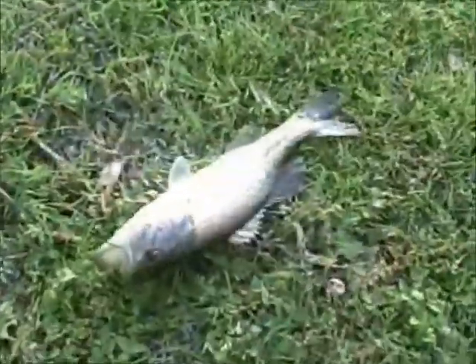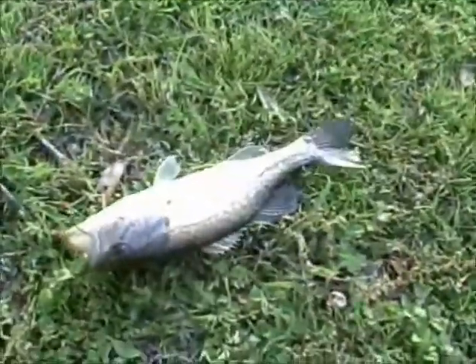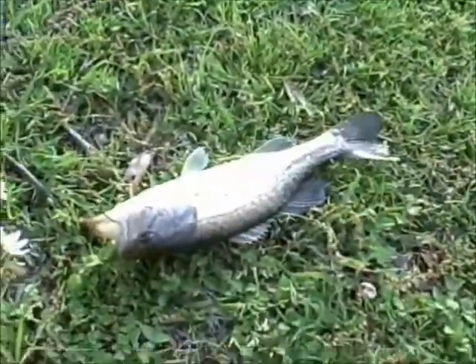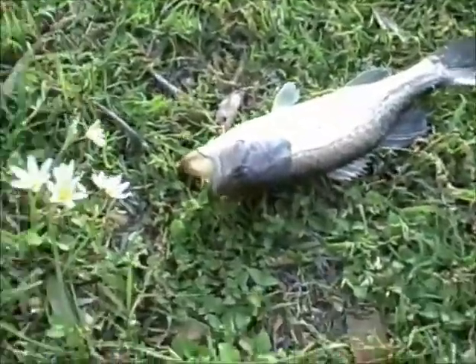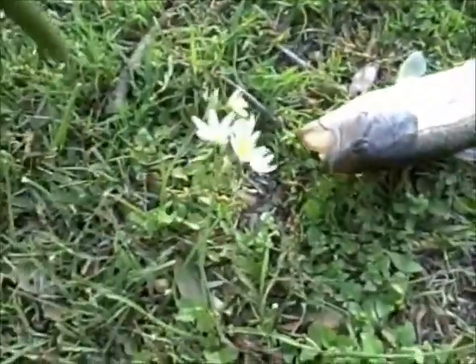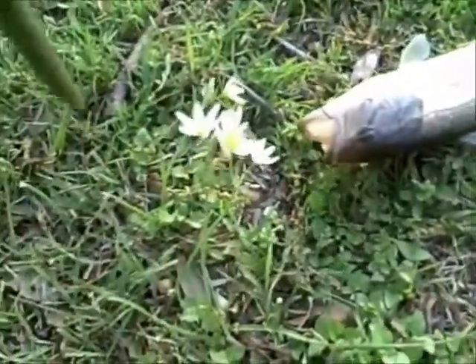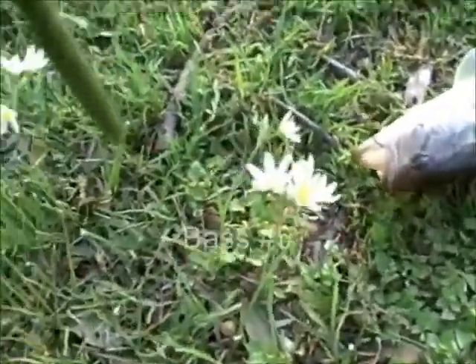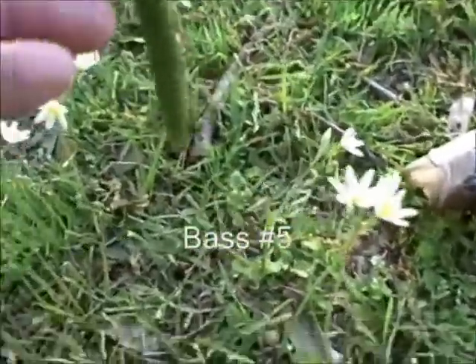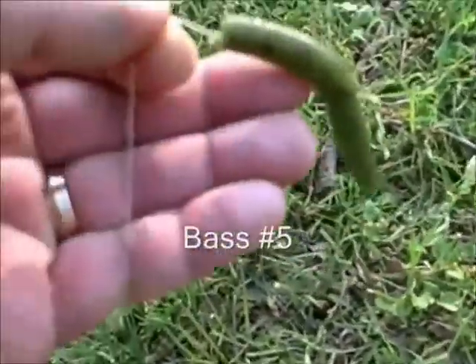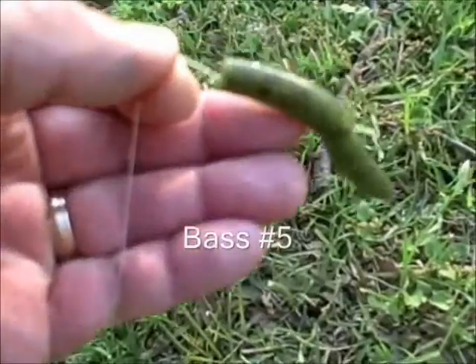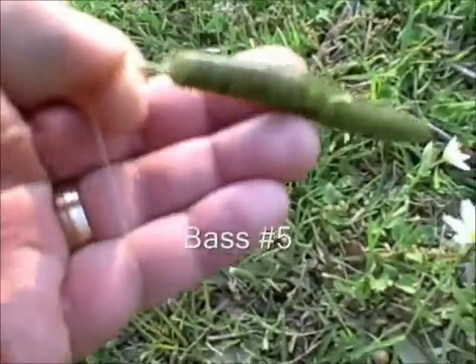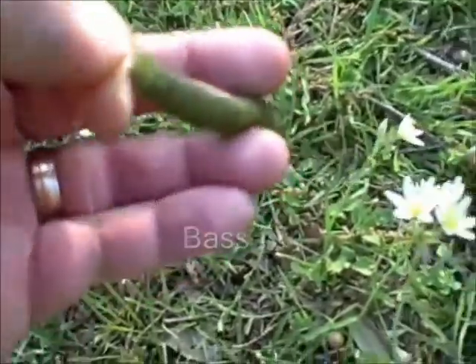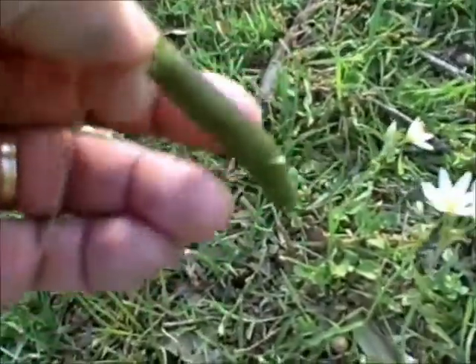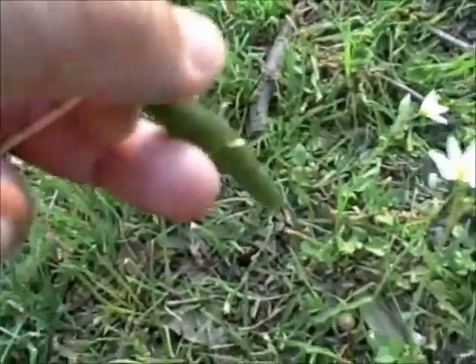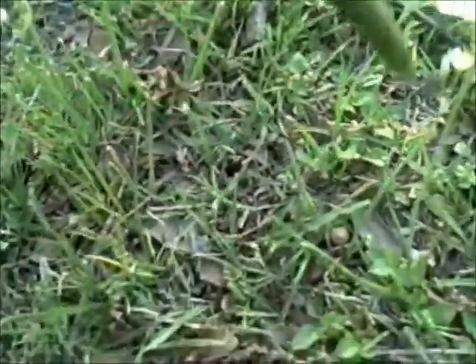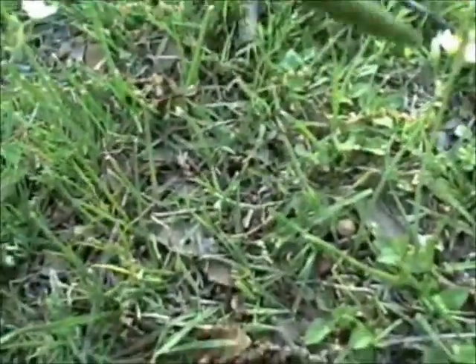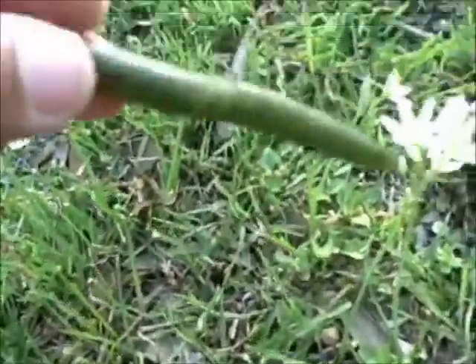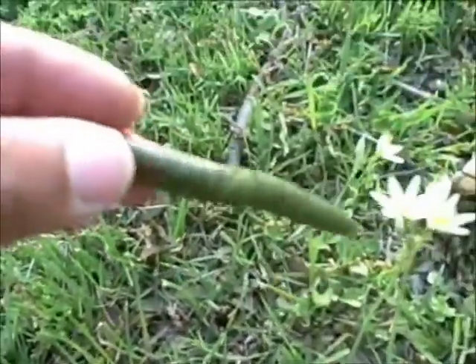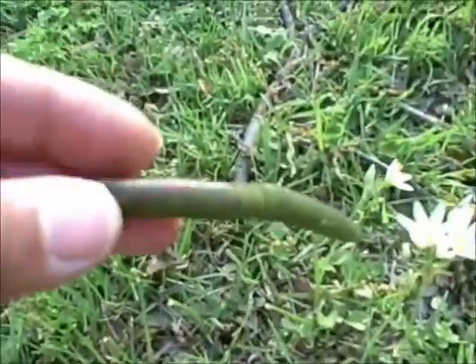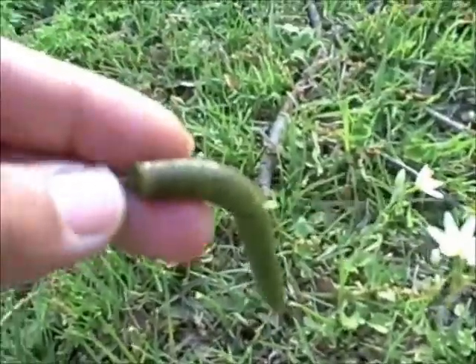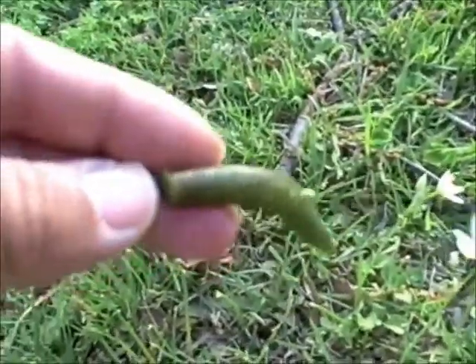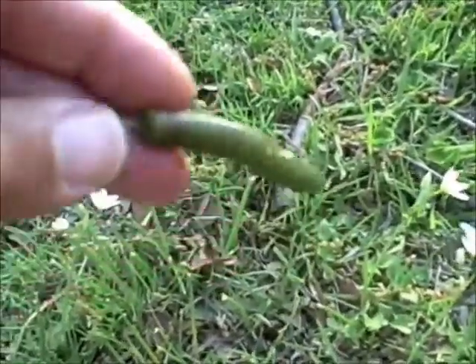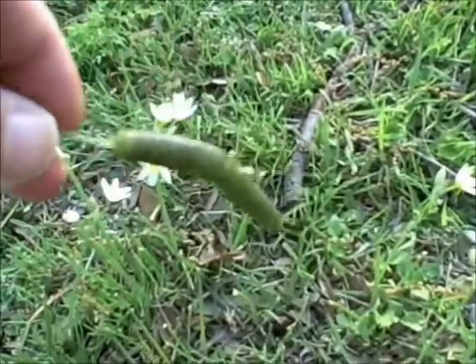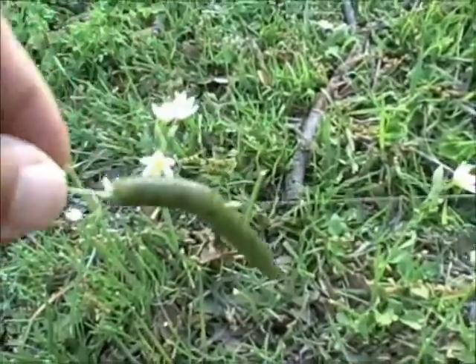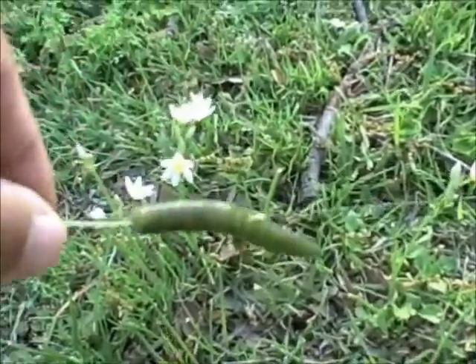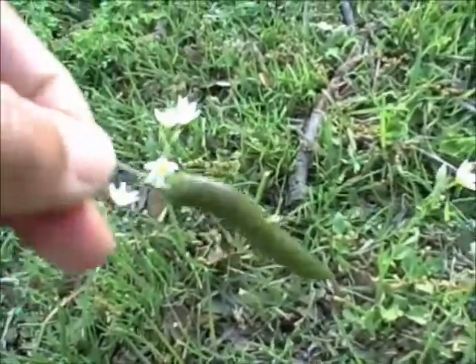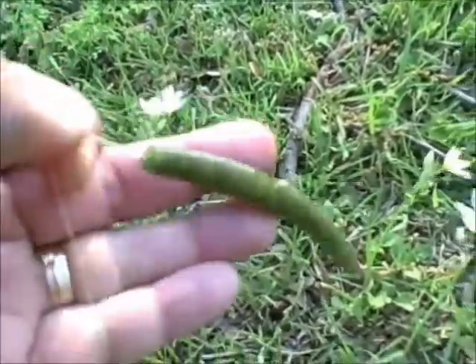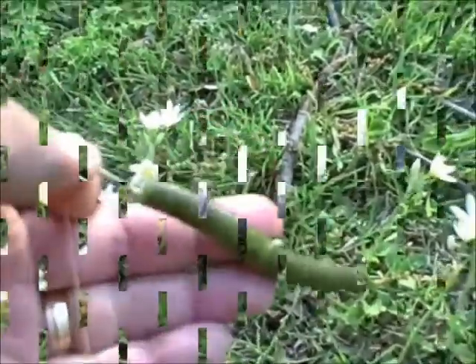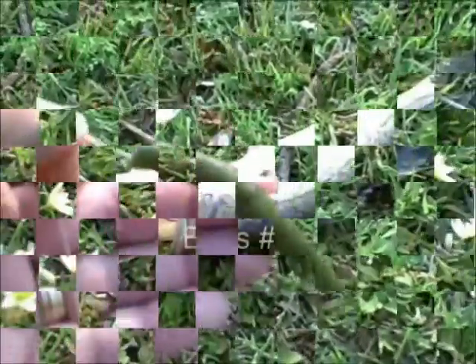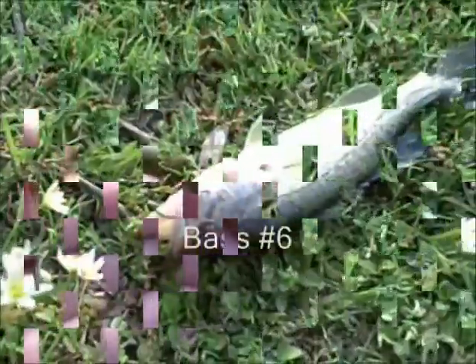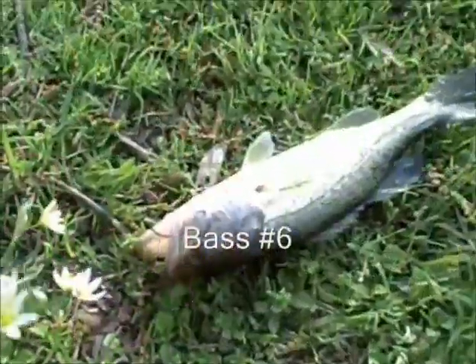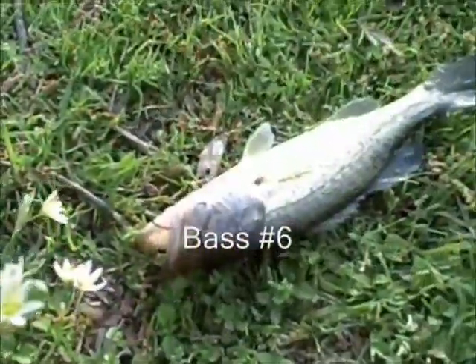Alright, here's another one. And one thing we like about having a light line is how the line will go through the Senko, but we lessen the damage so we can keep reusing it. So still able to use this one — we can get another one.